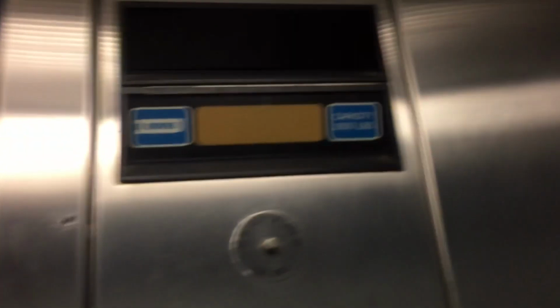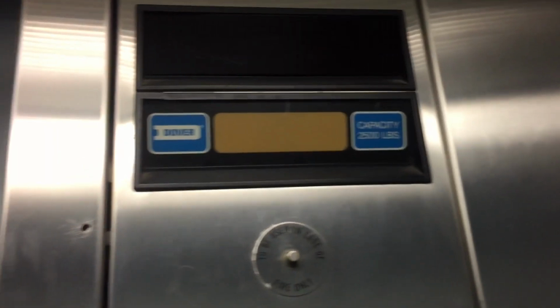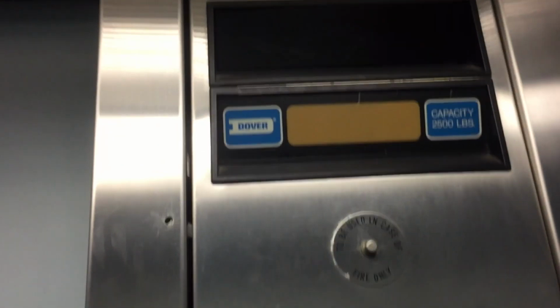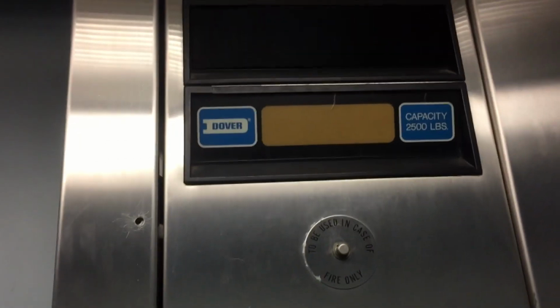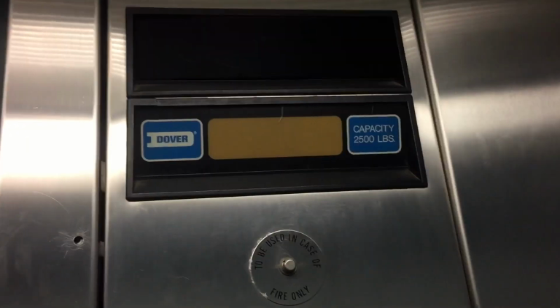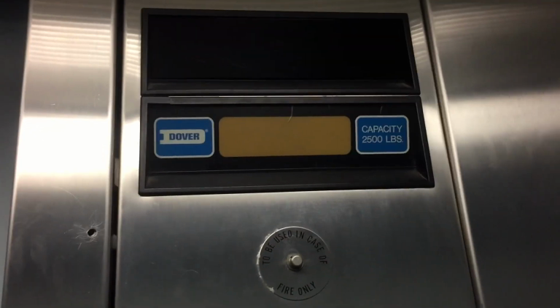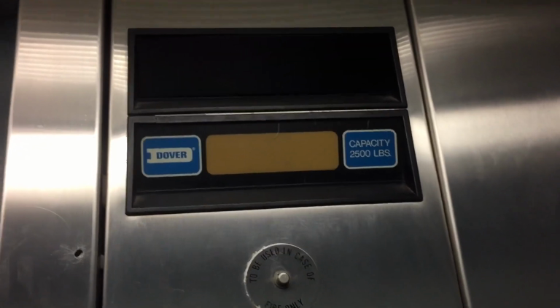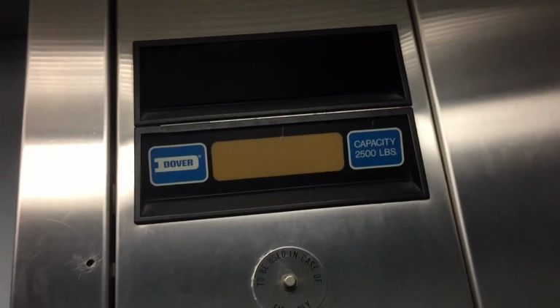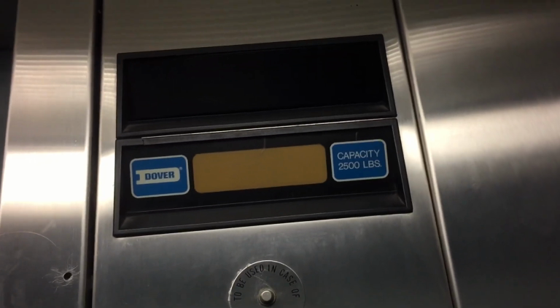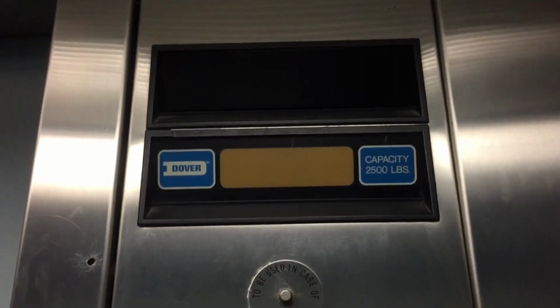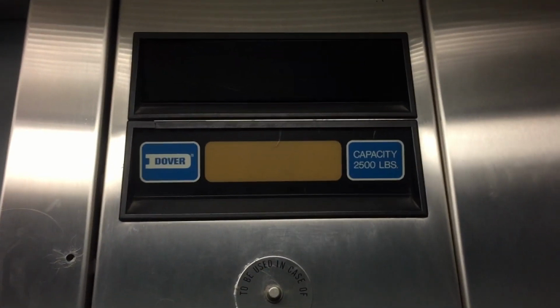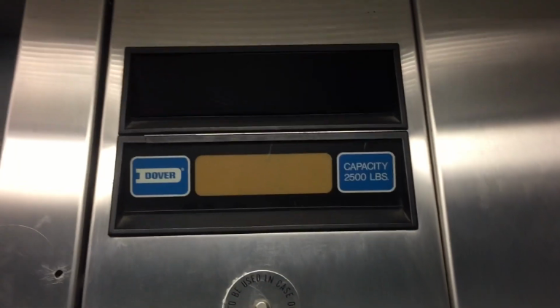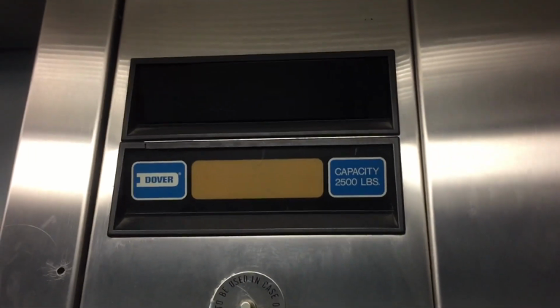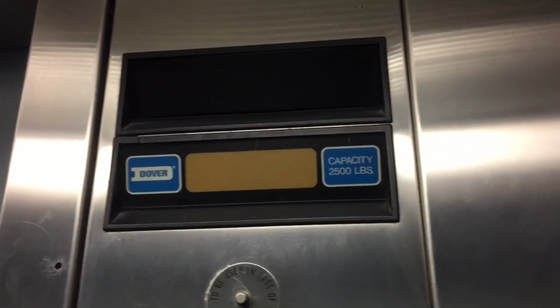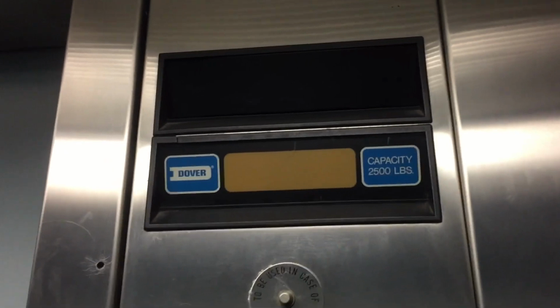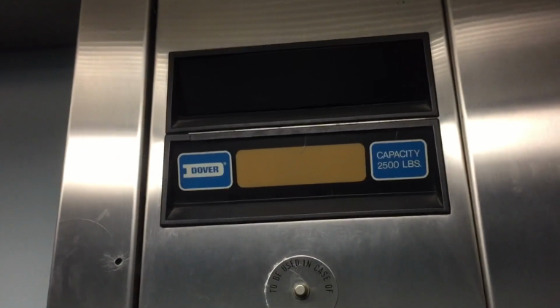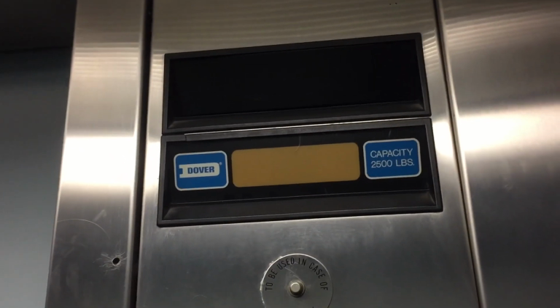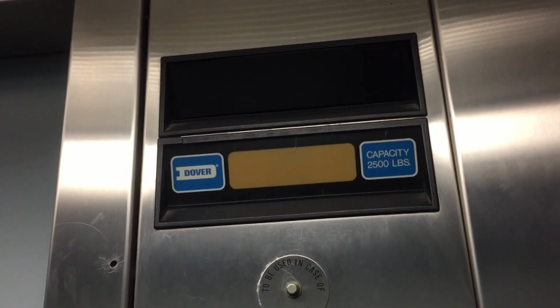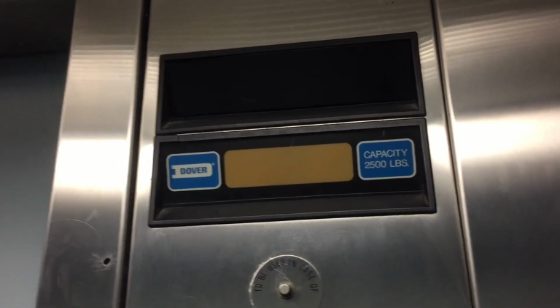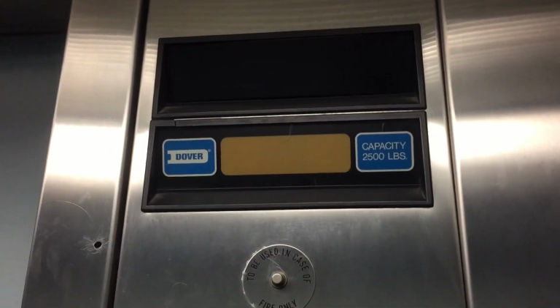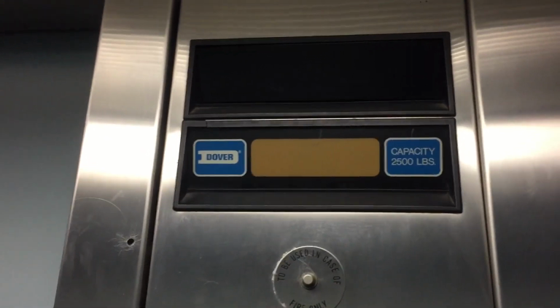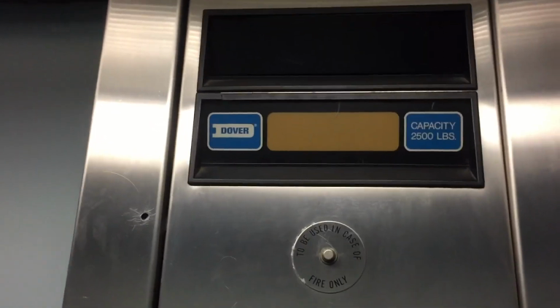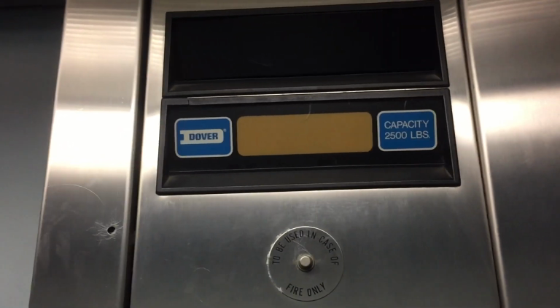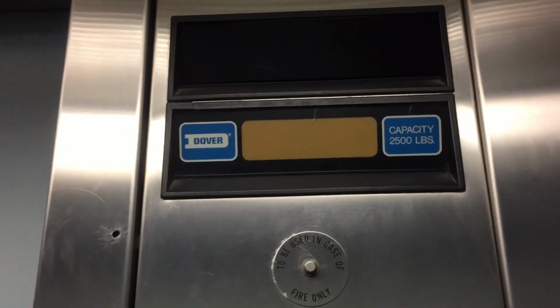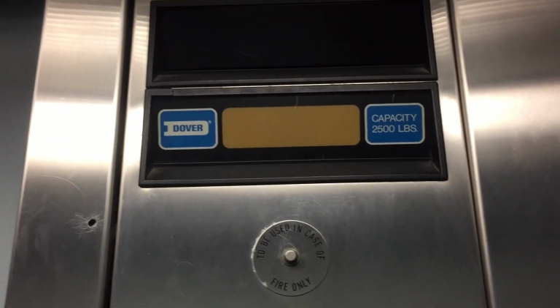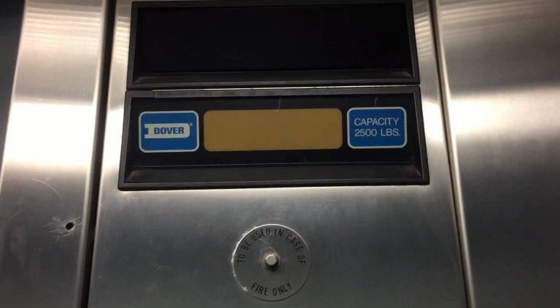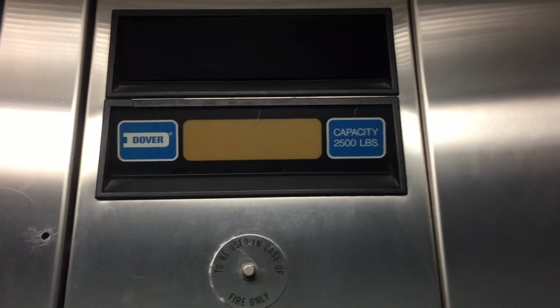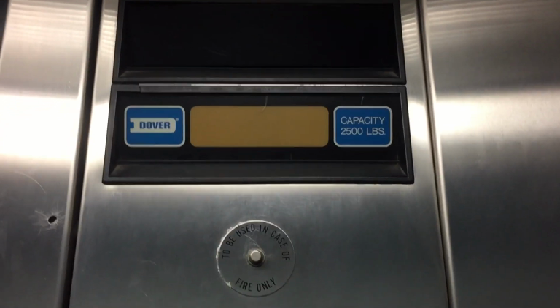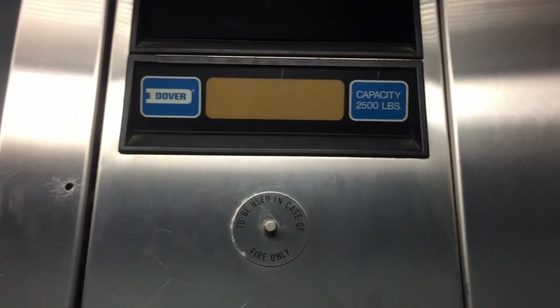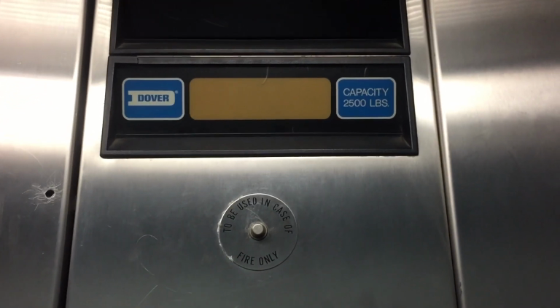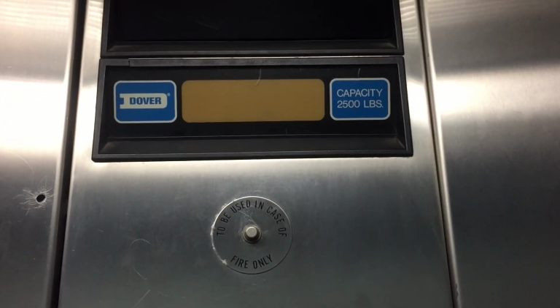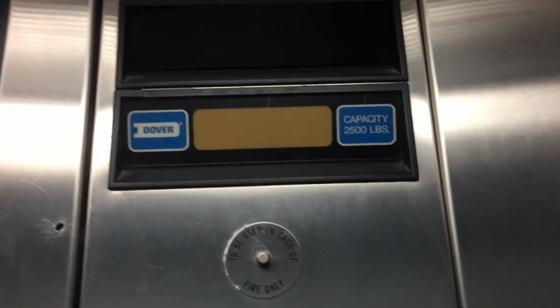One more place after this. I'll make it. It's 2,500 pounds. It's expired from 2016. We are at three.